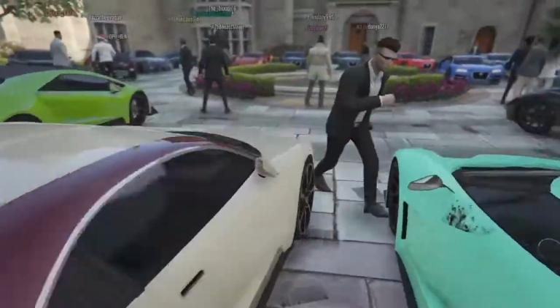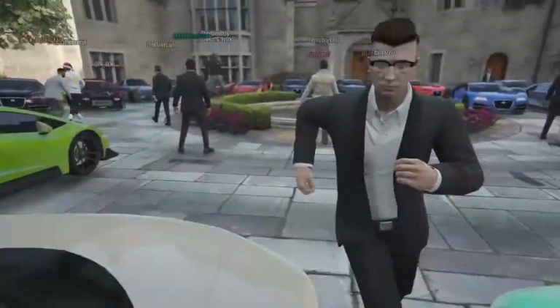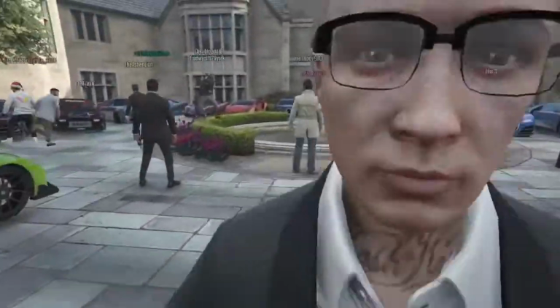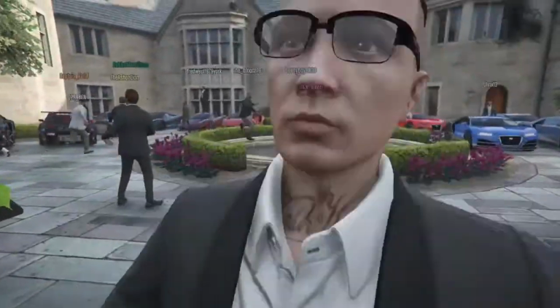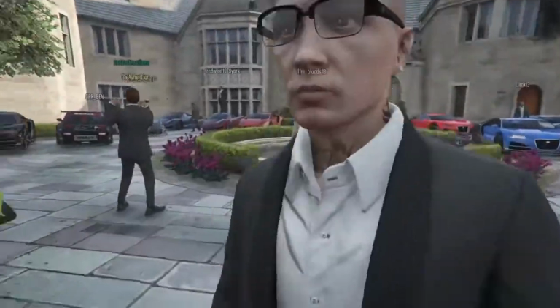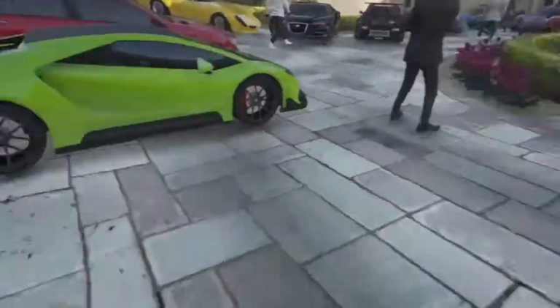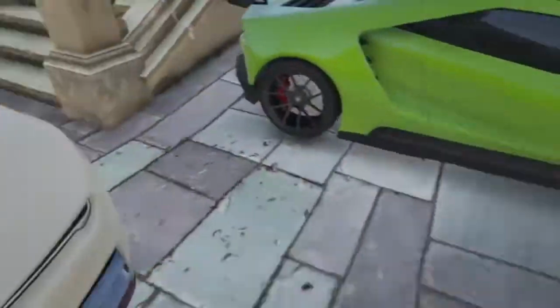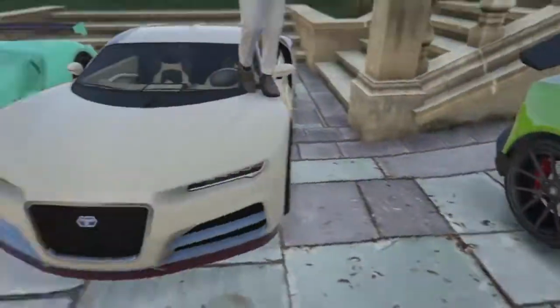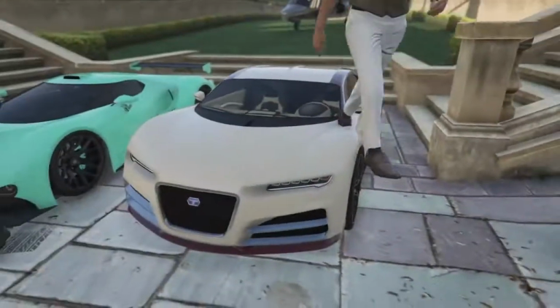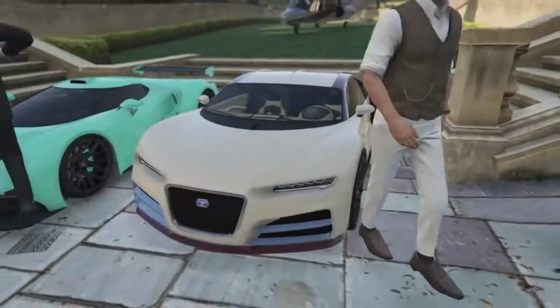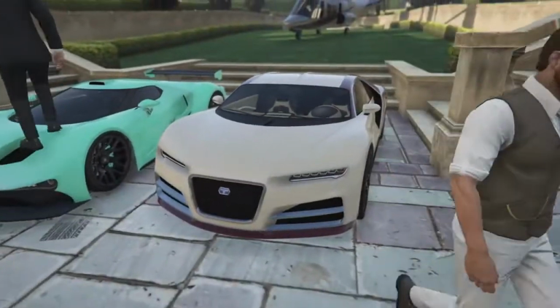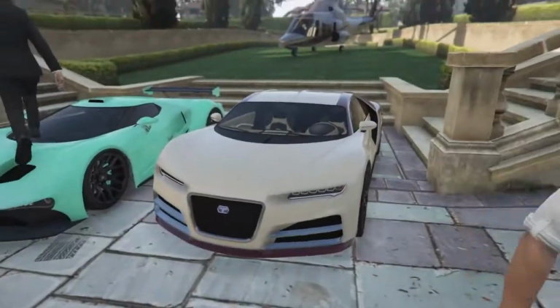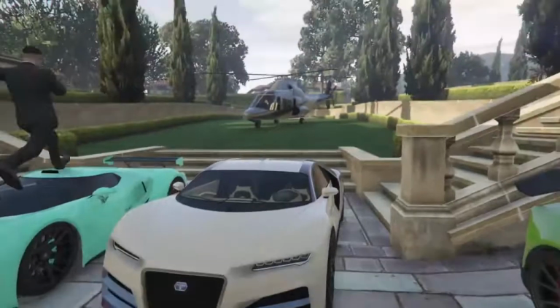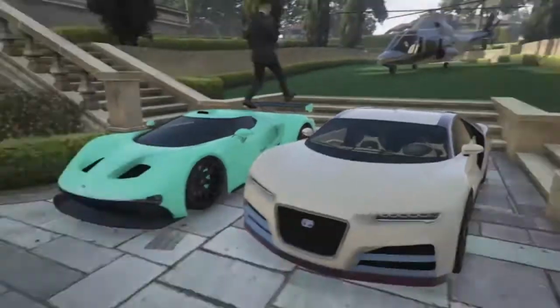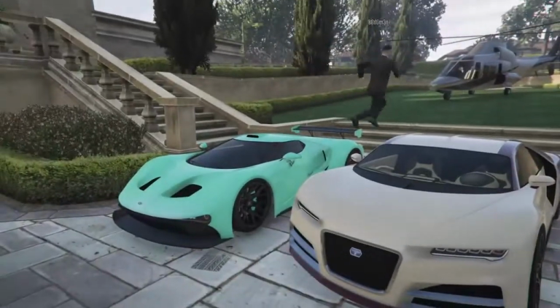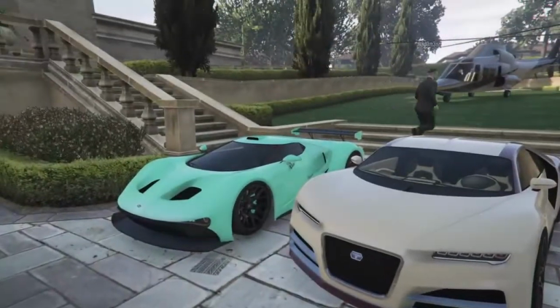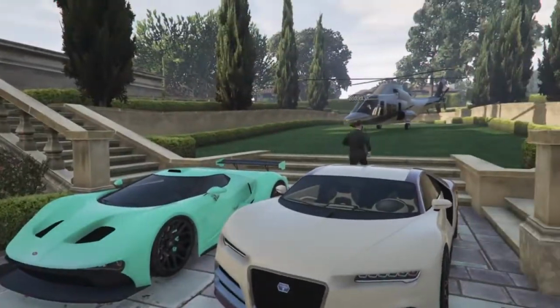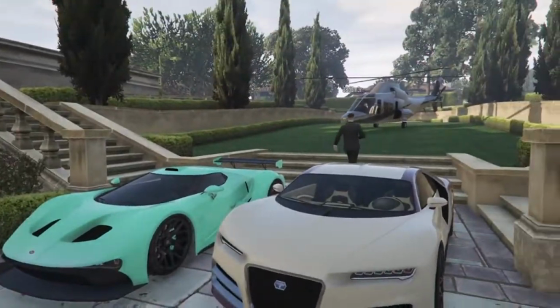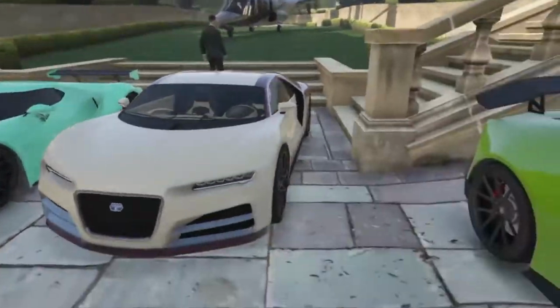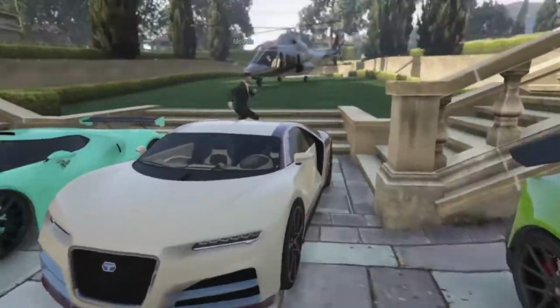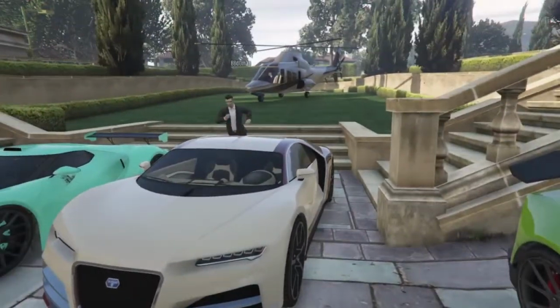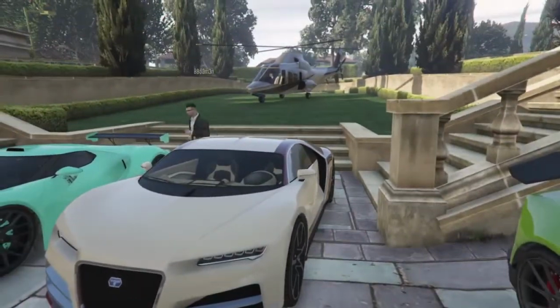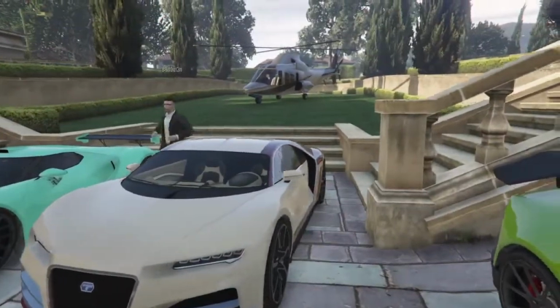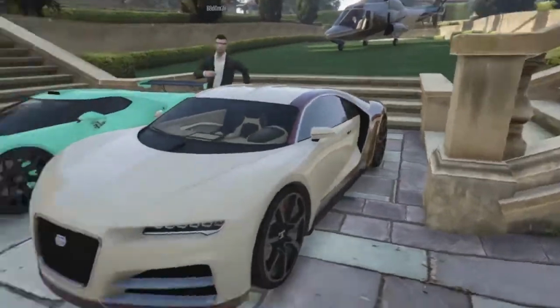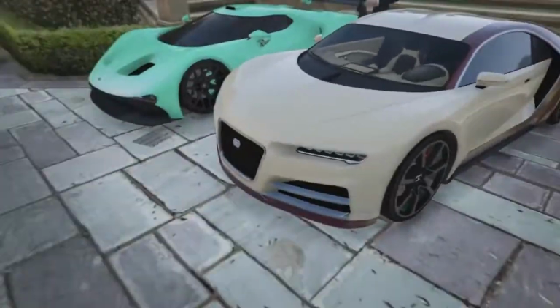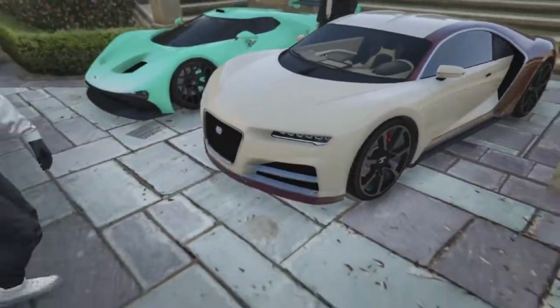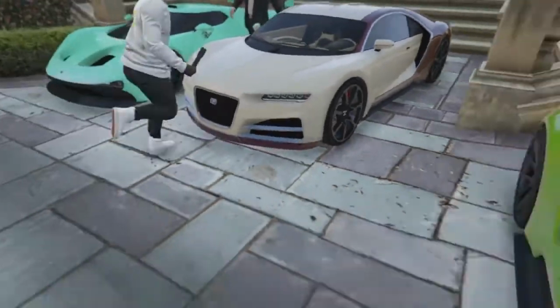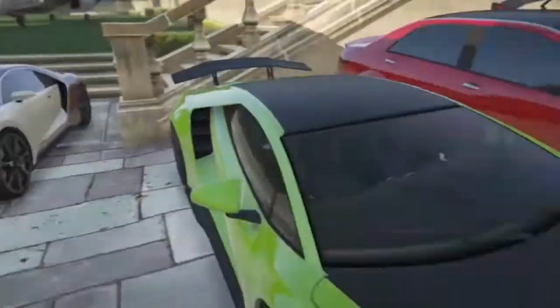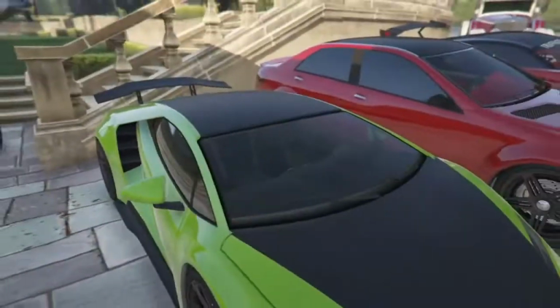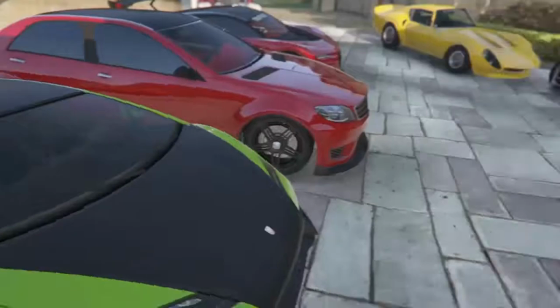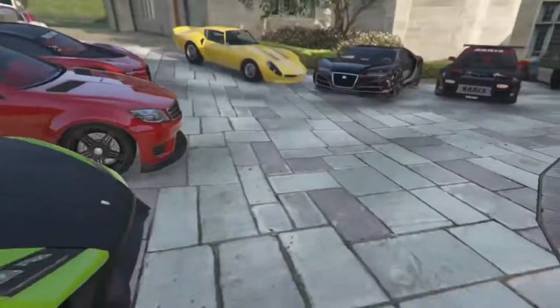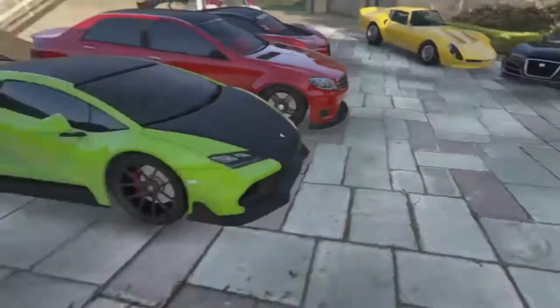Next up we have the Nero with a cream and kind of a crimson secondary, and that look looks really good on this car — that's one of my favorites.